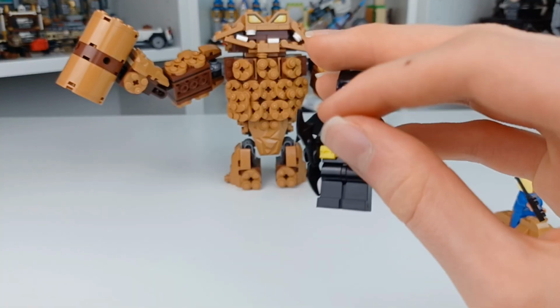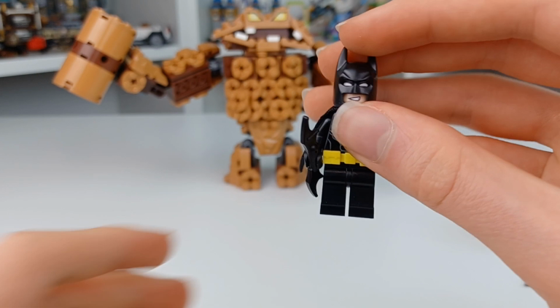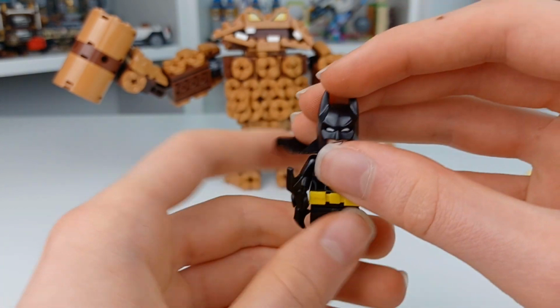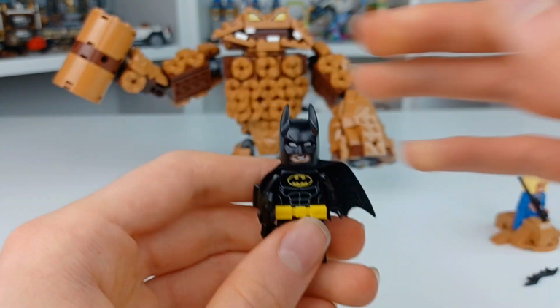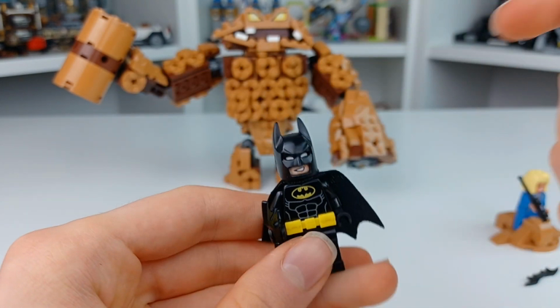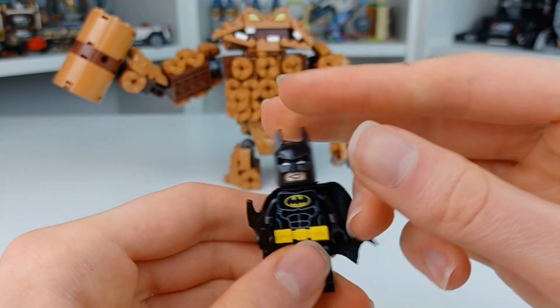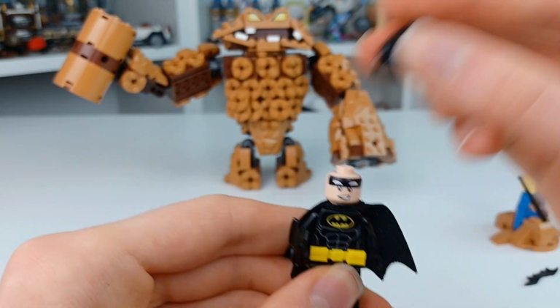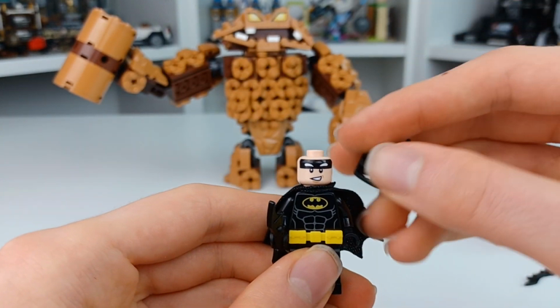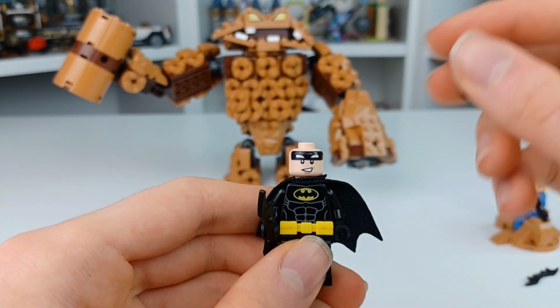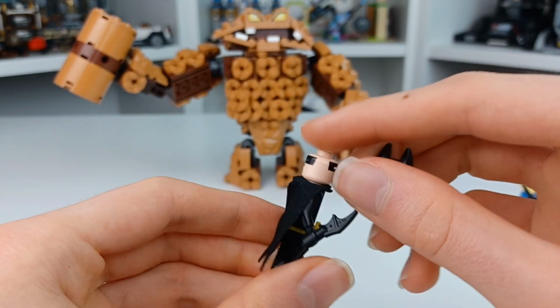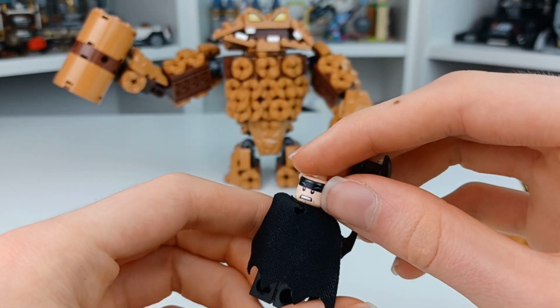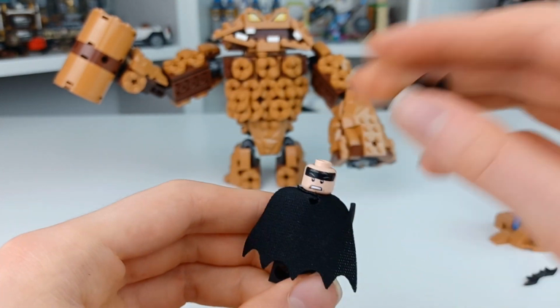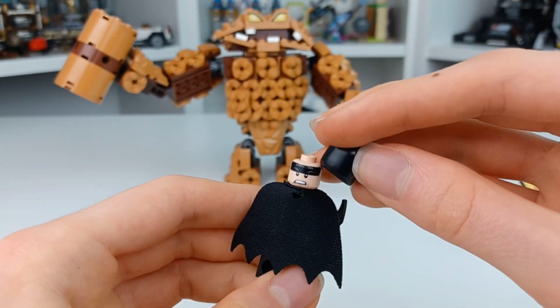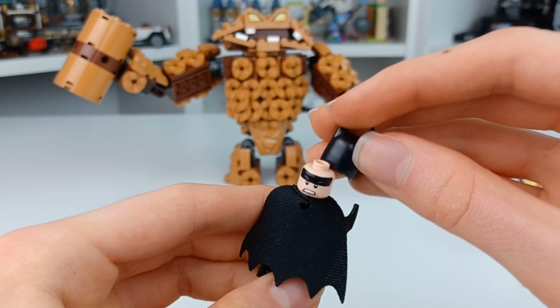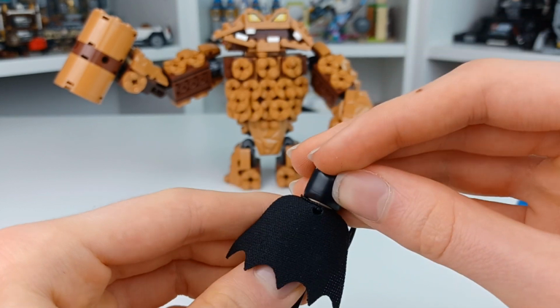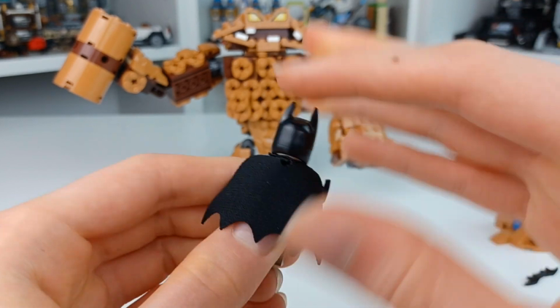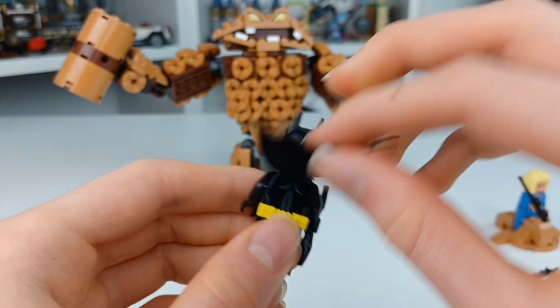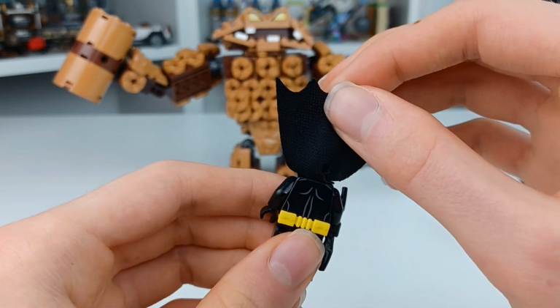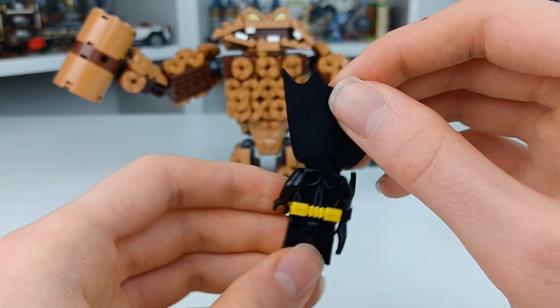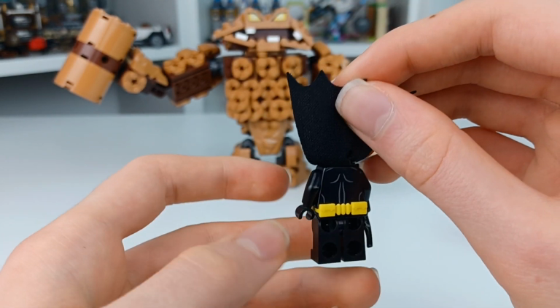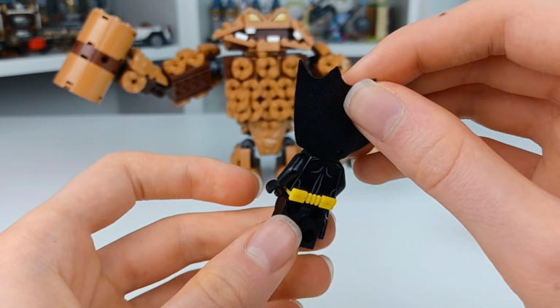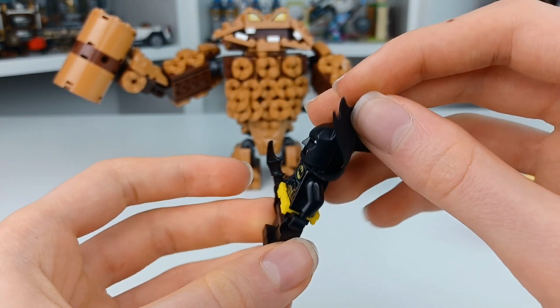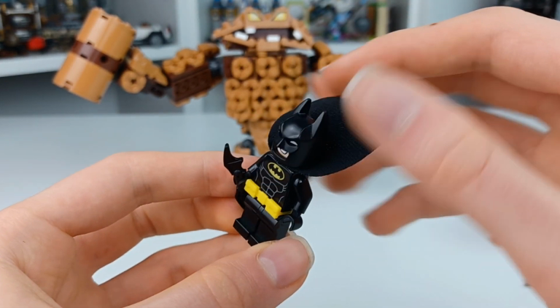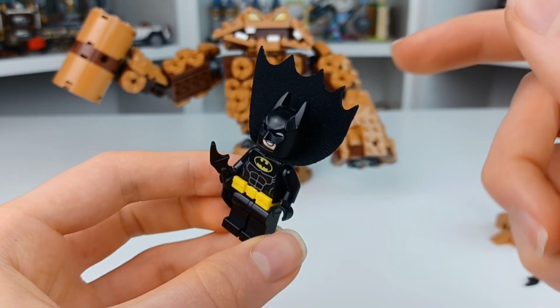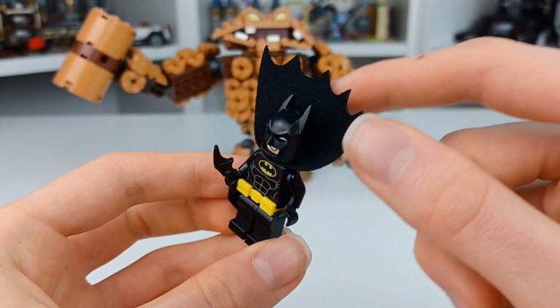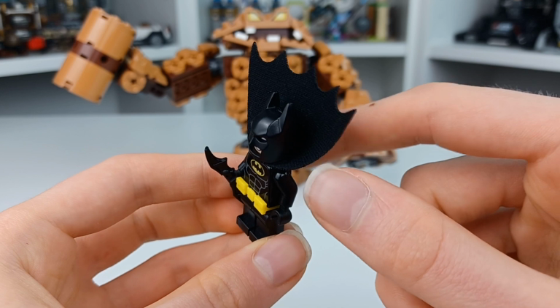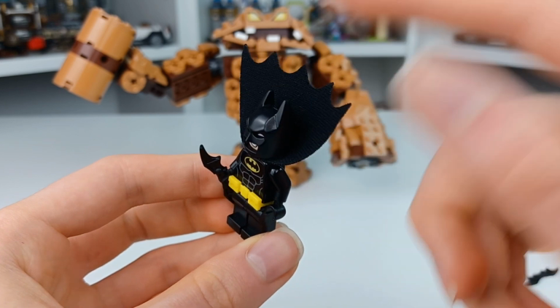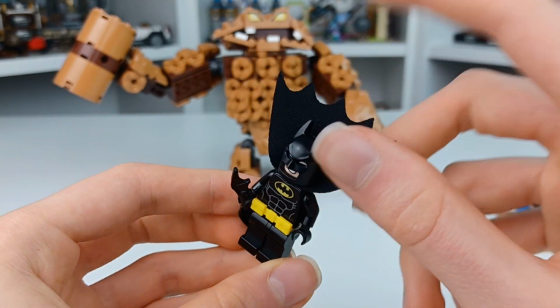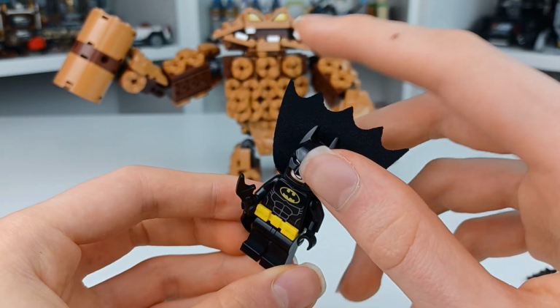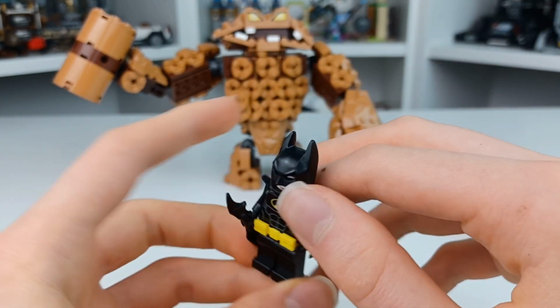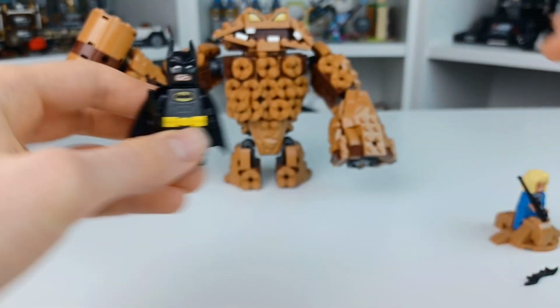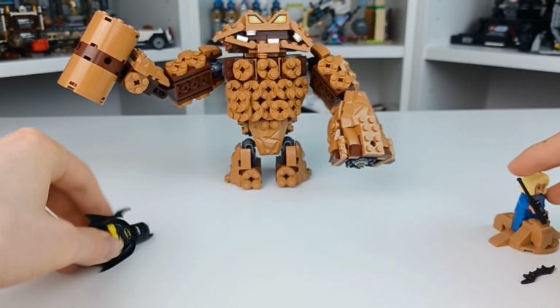For the figures, we have the Batman Movie Batman with, of course, this smirk and then his angry frown. Taking a look at the back, there's no back printing — he just uses the accessory belt he used throughout these sets.